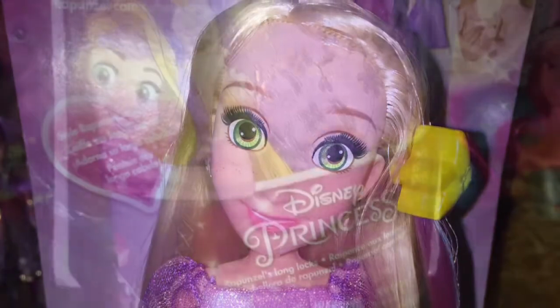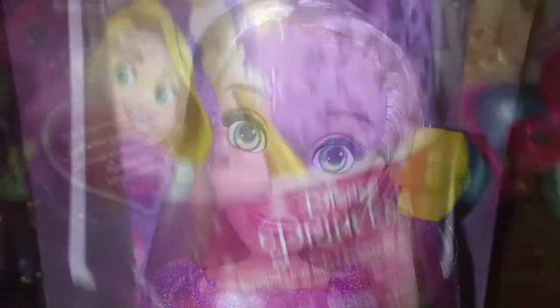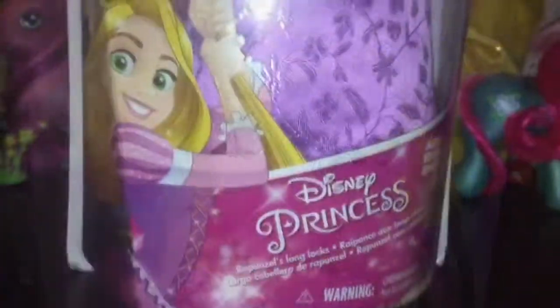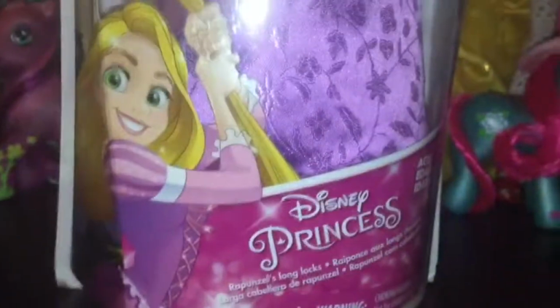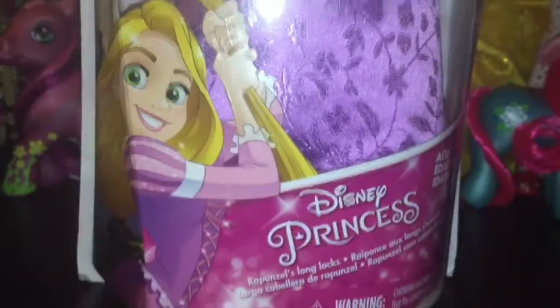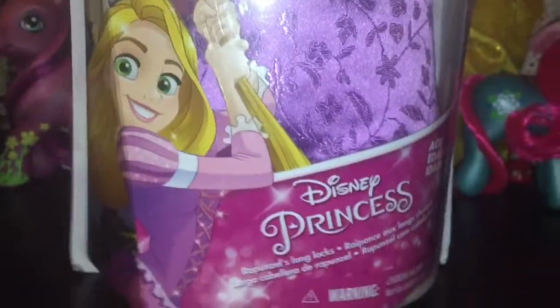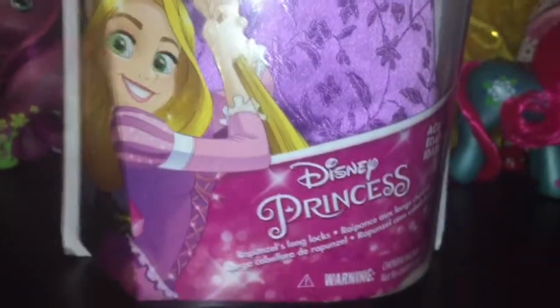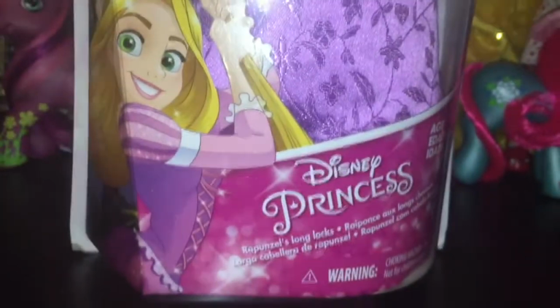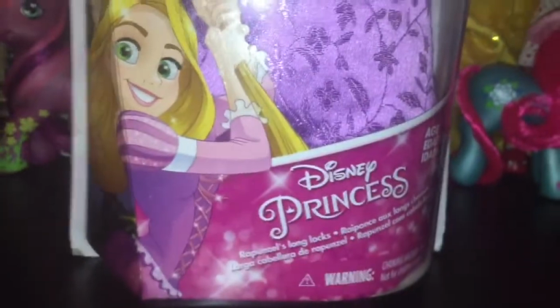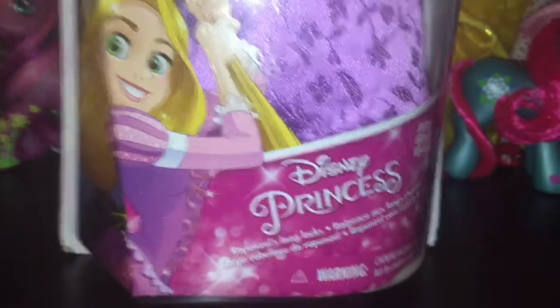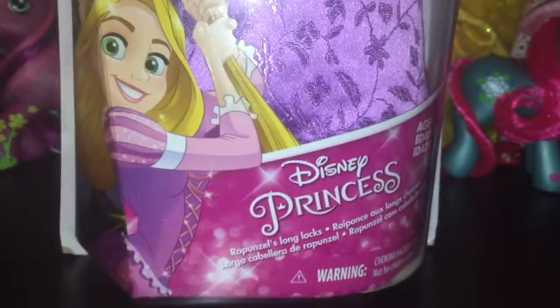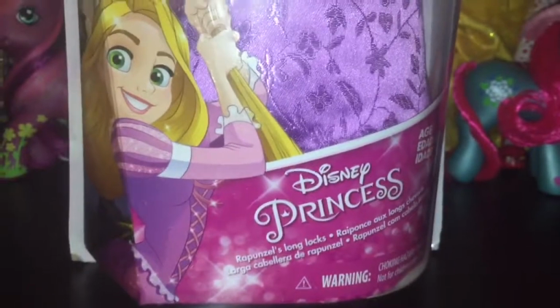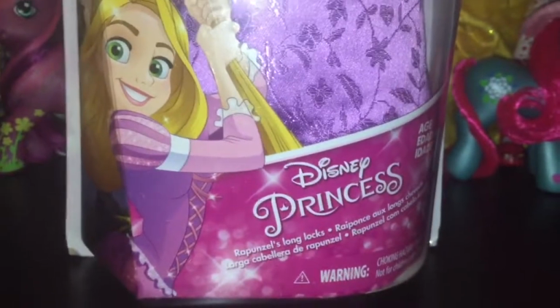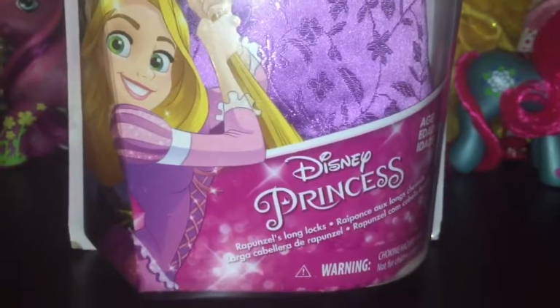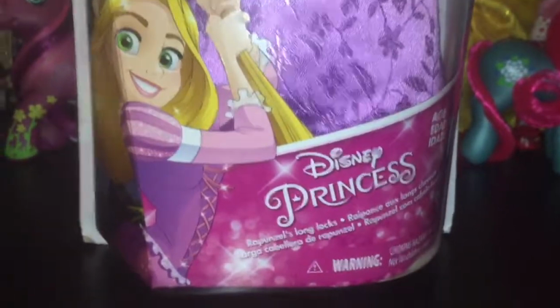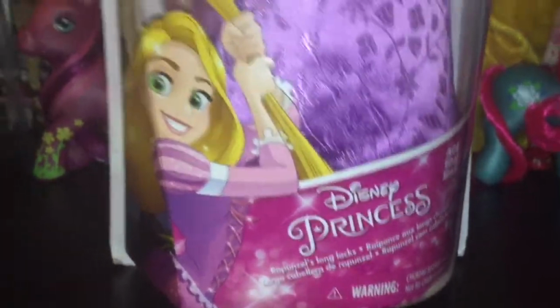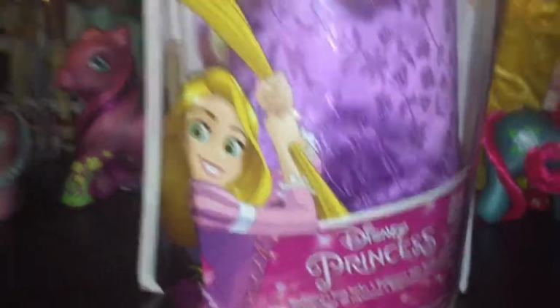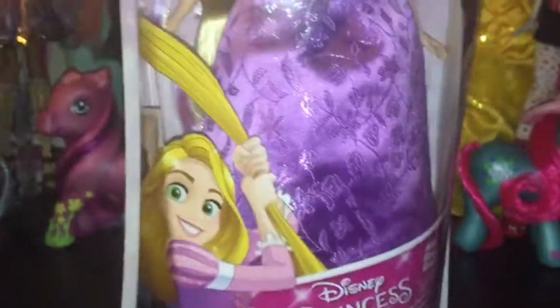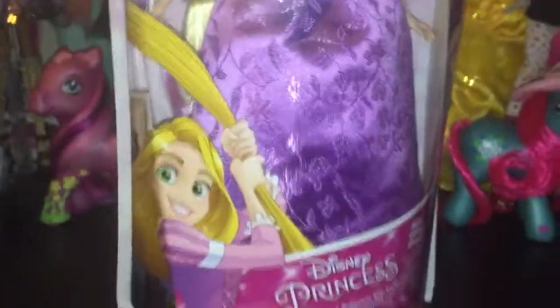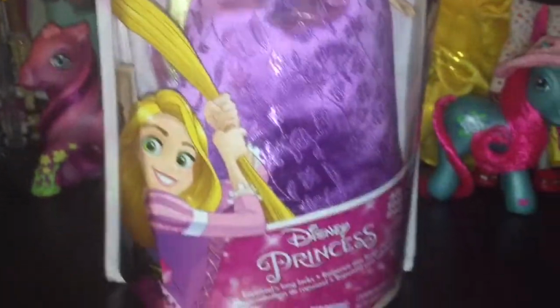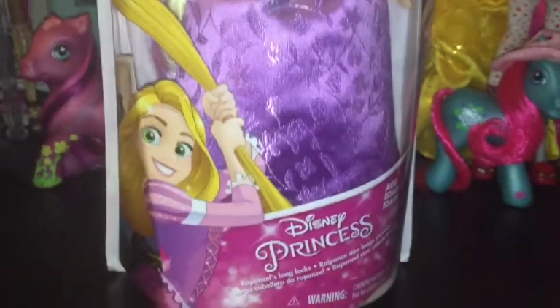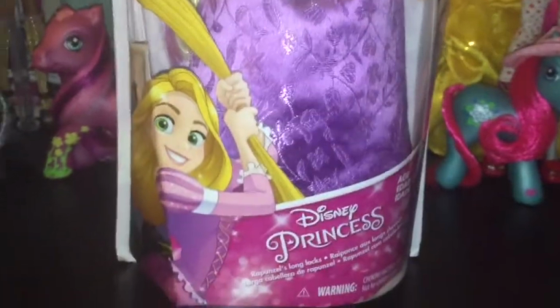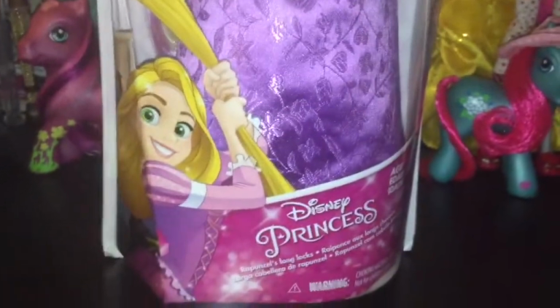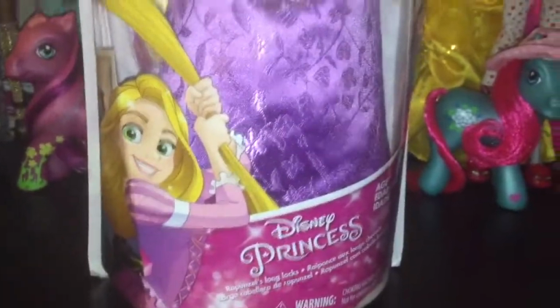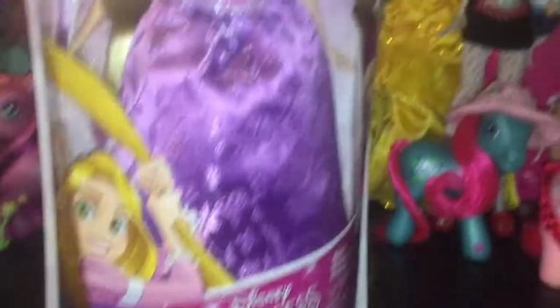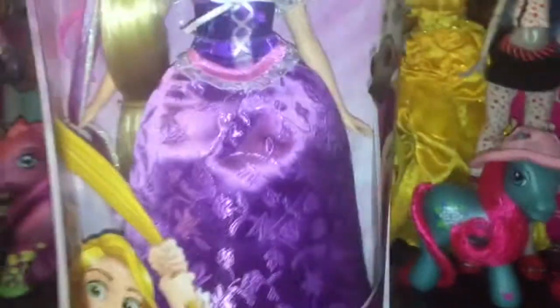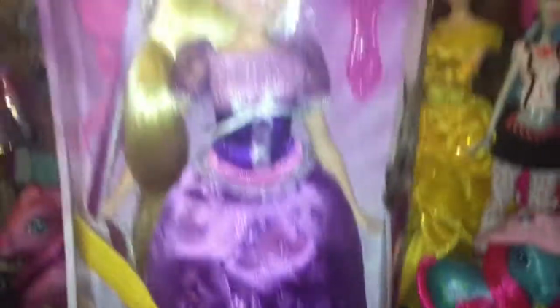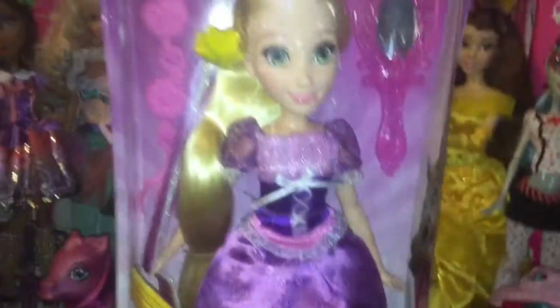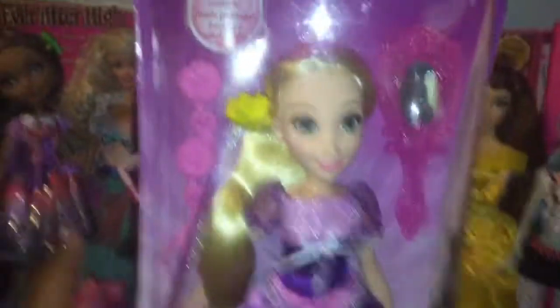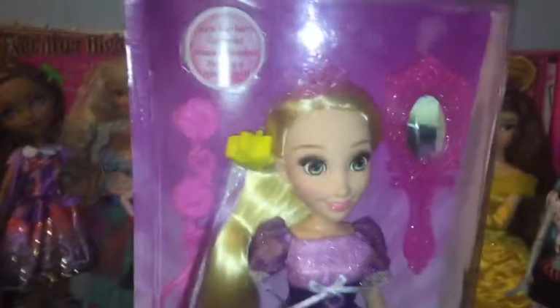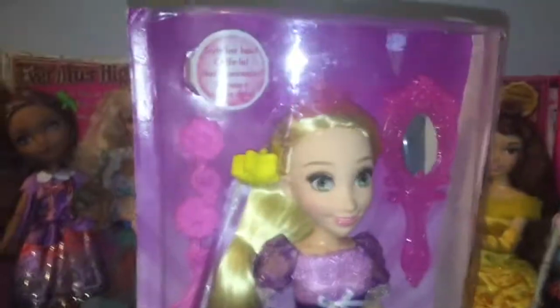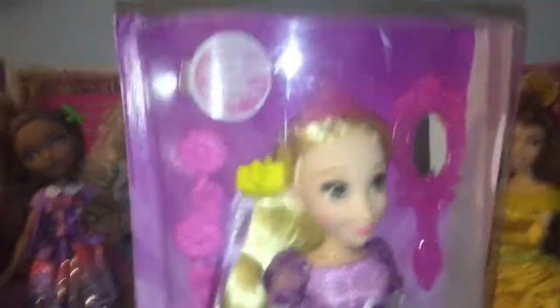Hey everyone and welcome back to Serena's Toy Room. Today I have a new doll to share with you guys. It is Long Luxe Rapunzel. She is very pretty.